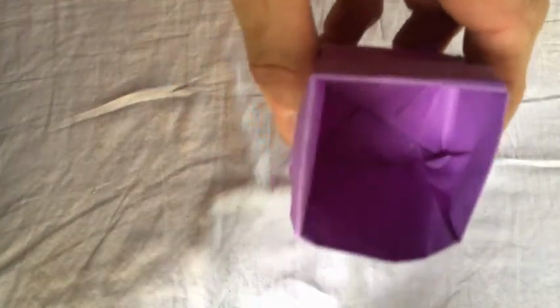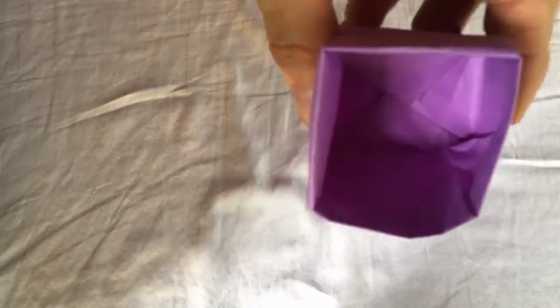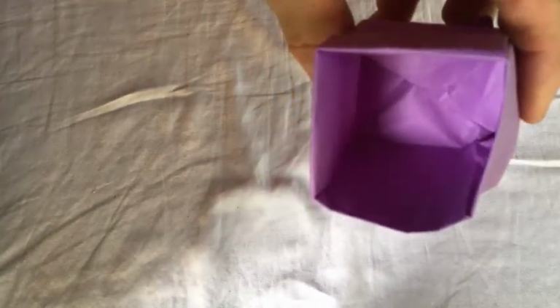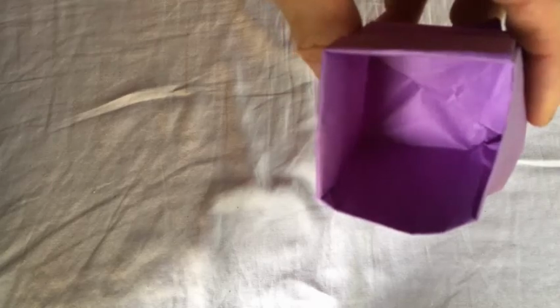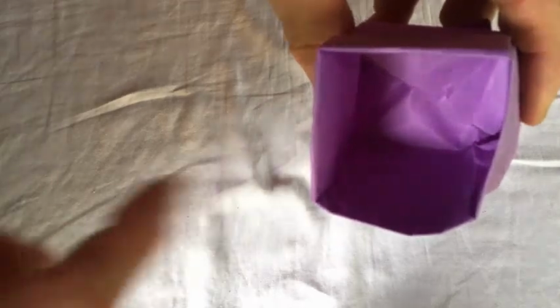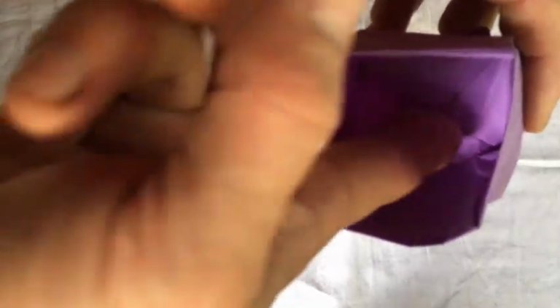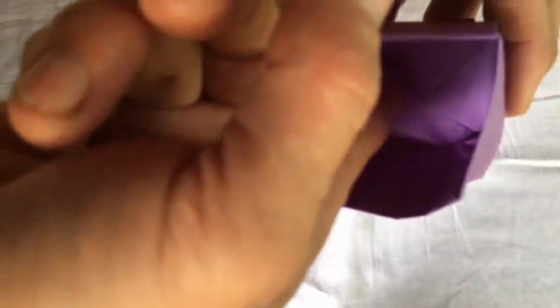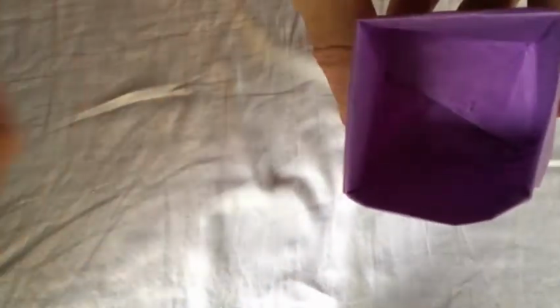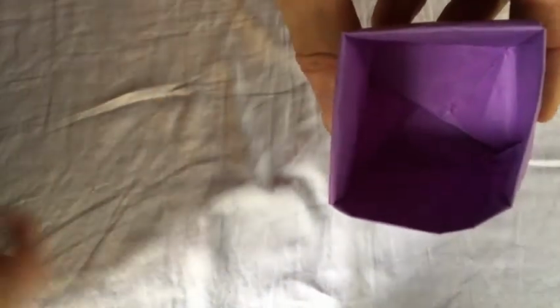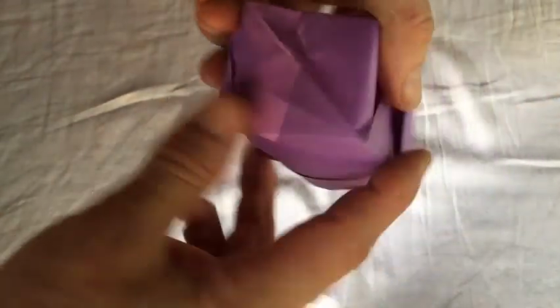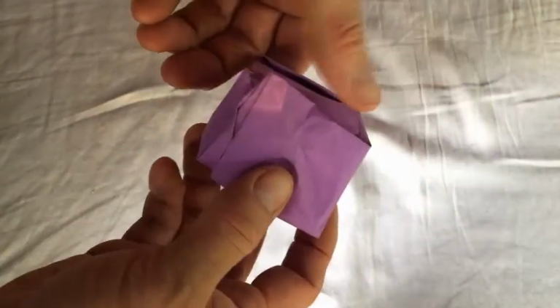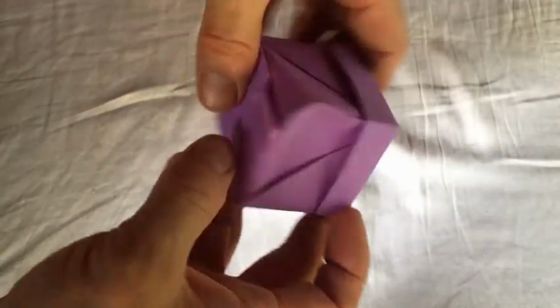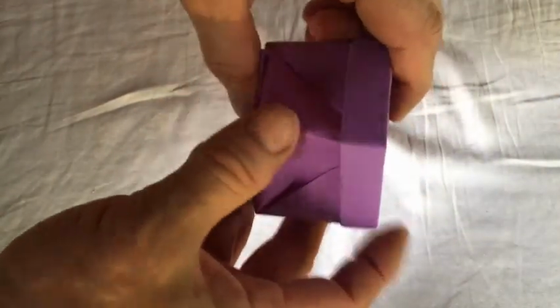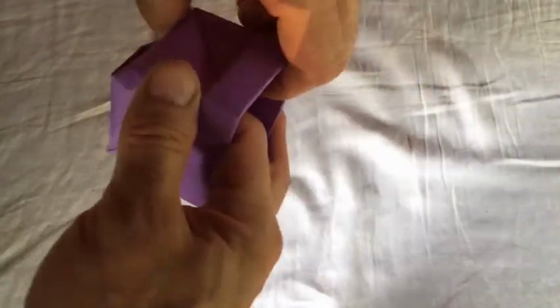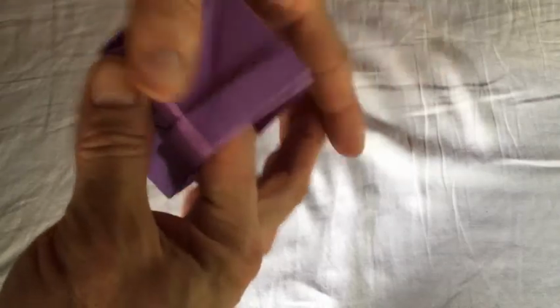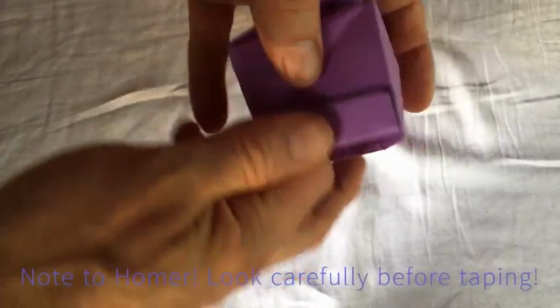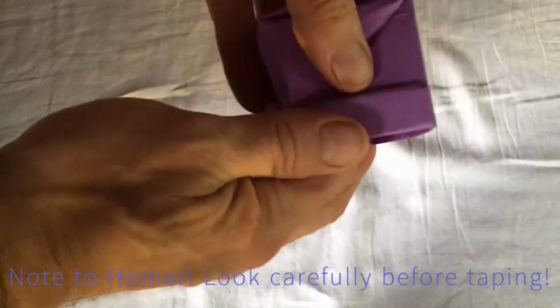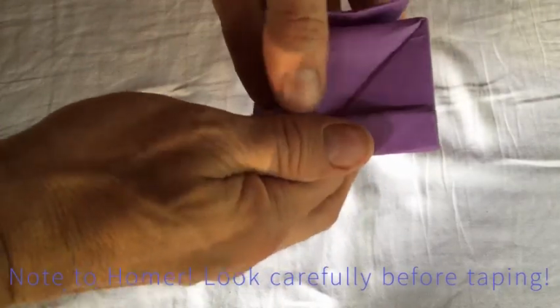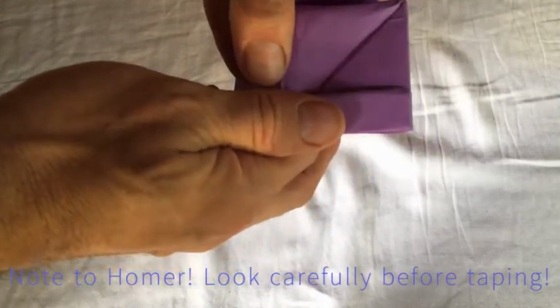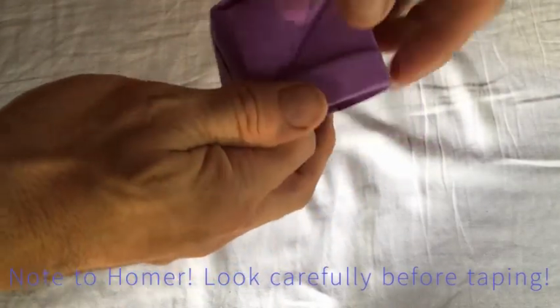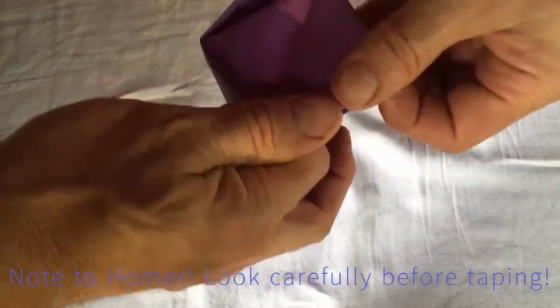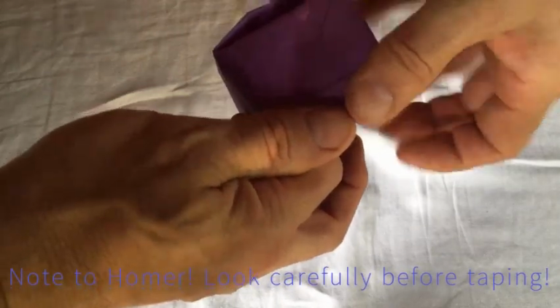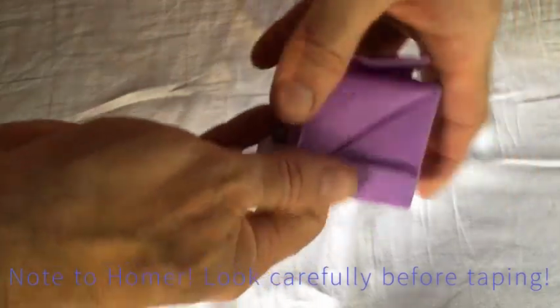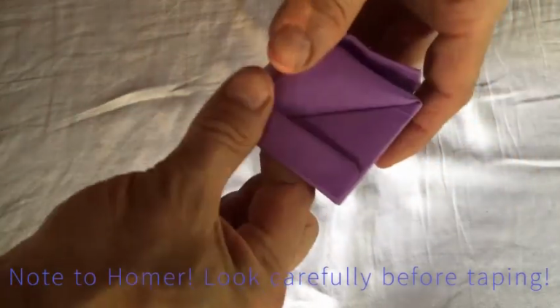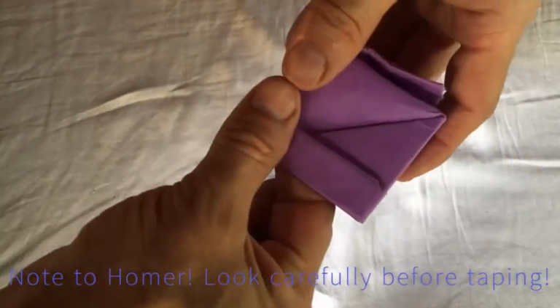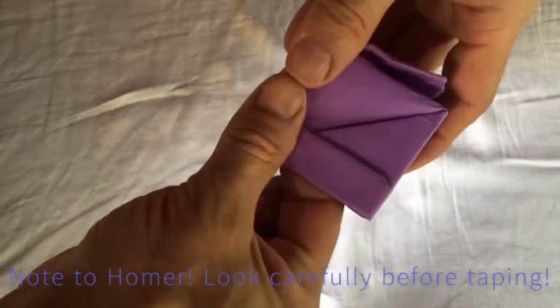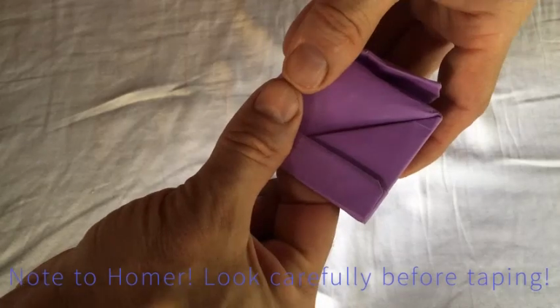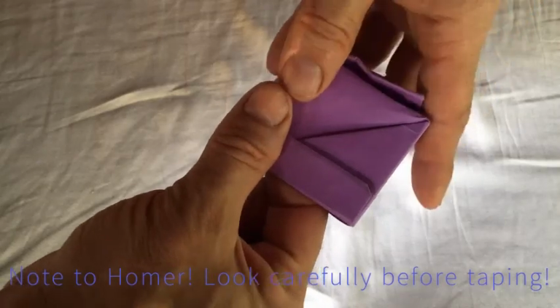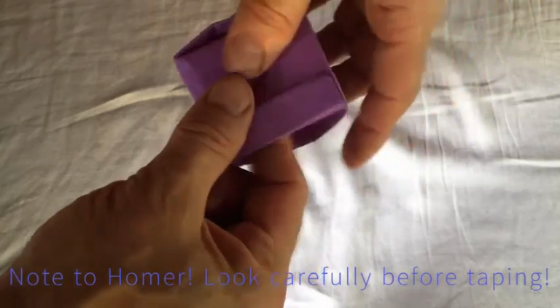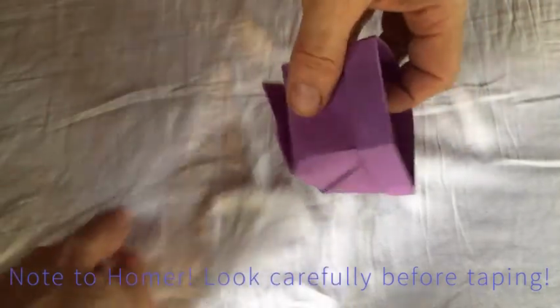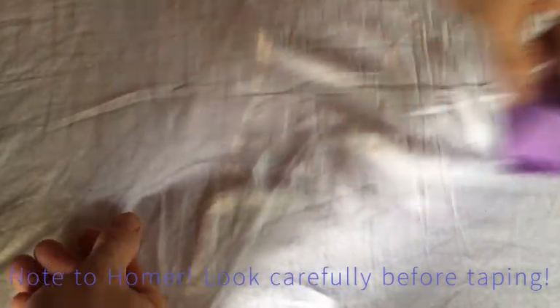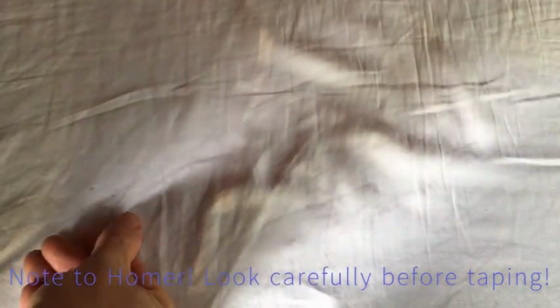You might not be able to see completely with the light, but there's the line across the center. There's what it looks like at the bottom. Like I said, these are about two inches — more or less; I never measured them, so I just guessed.